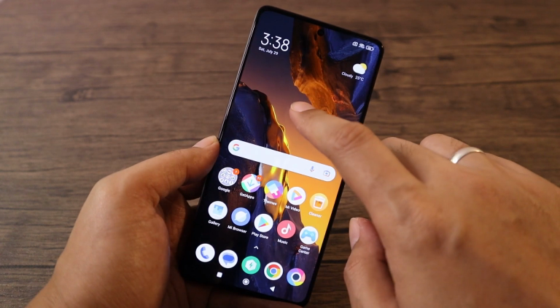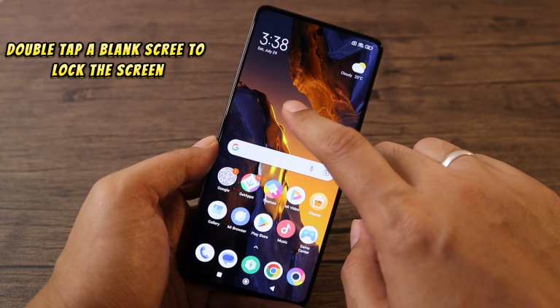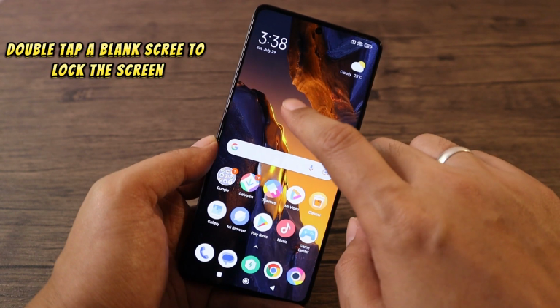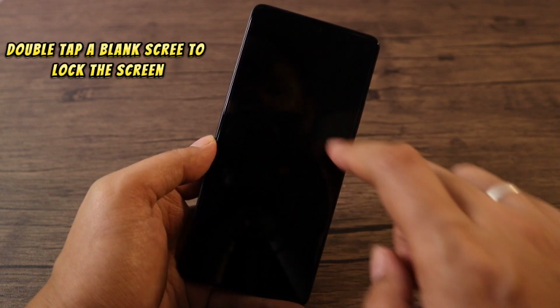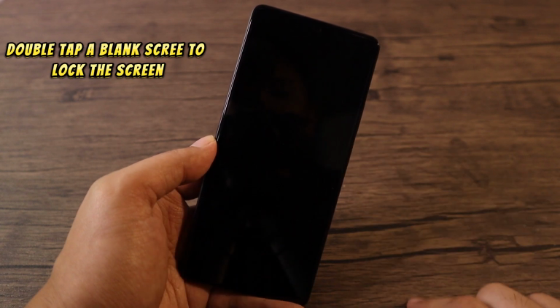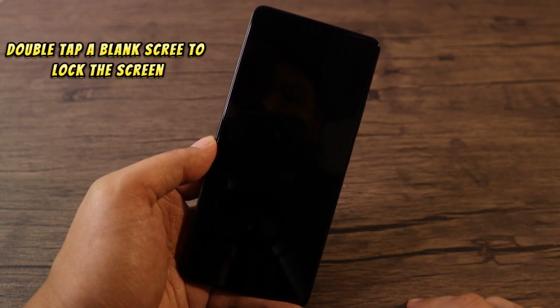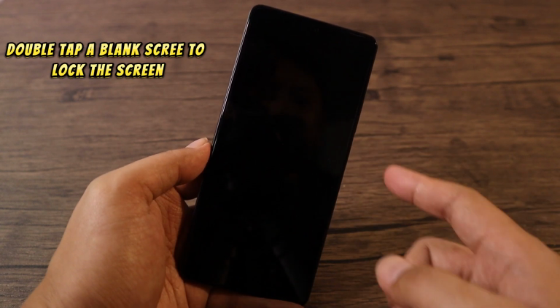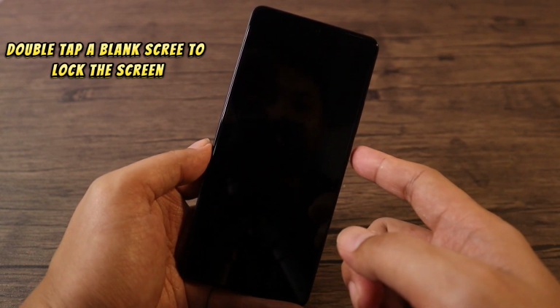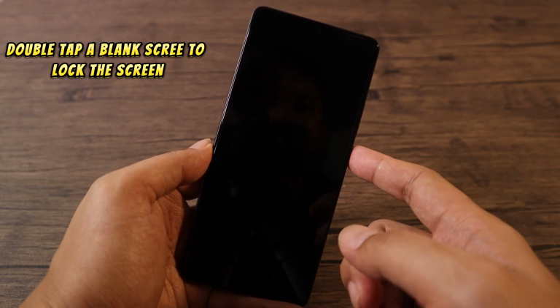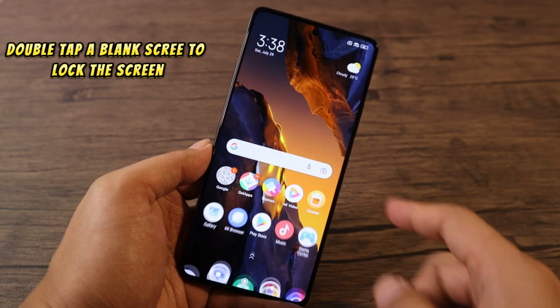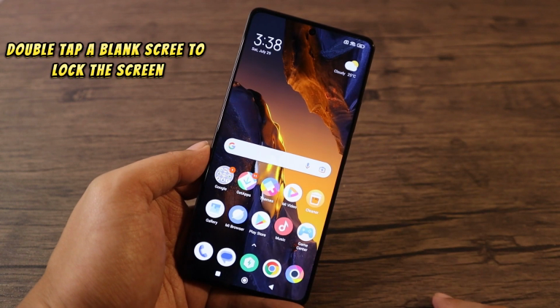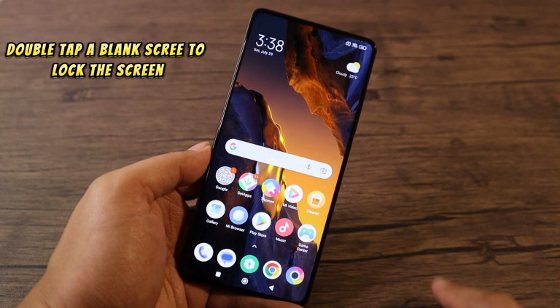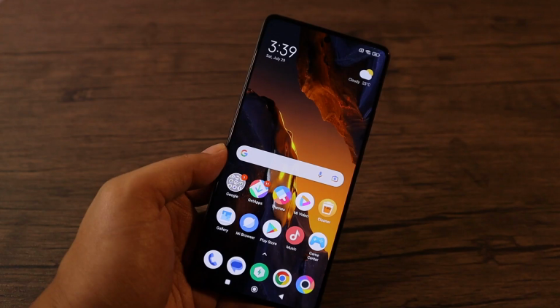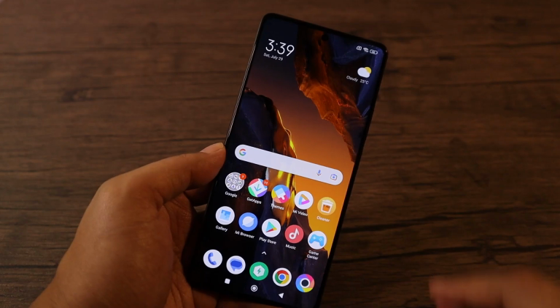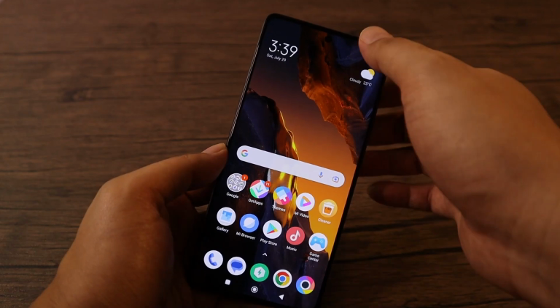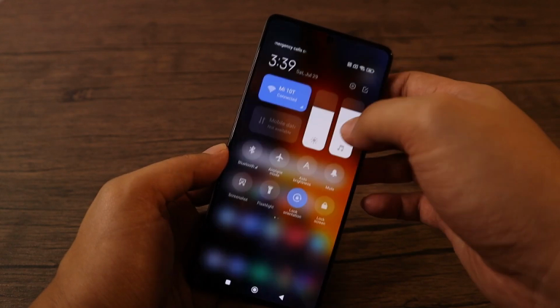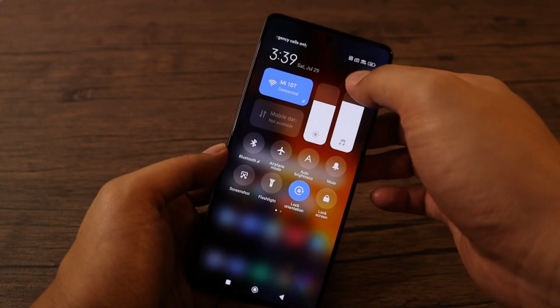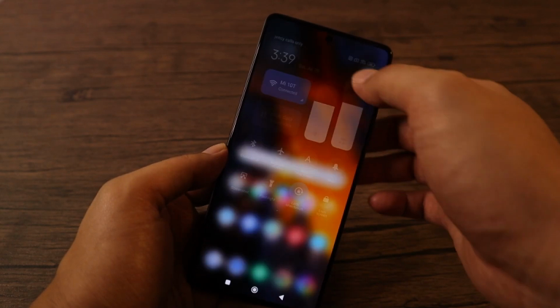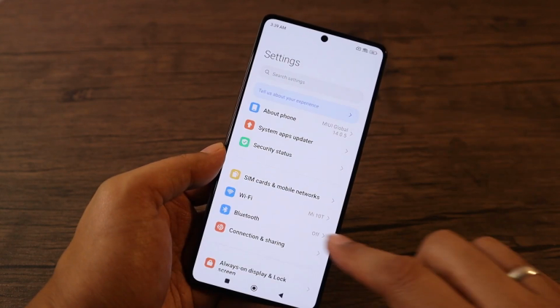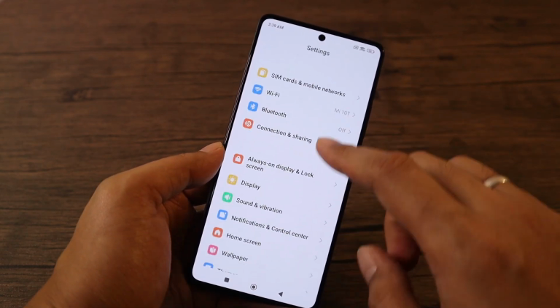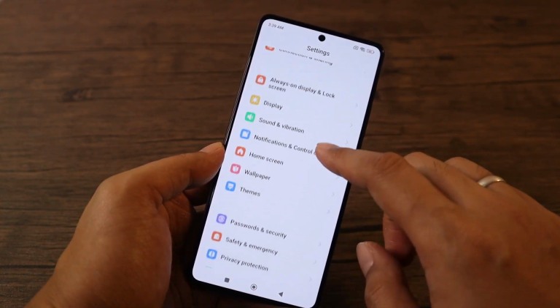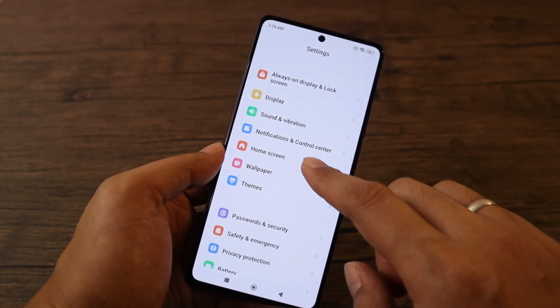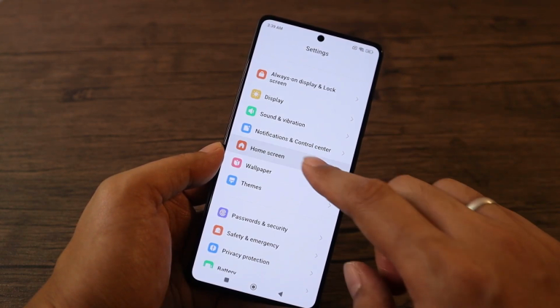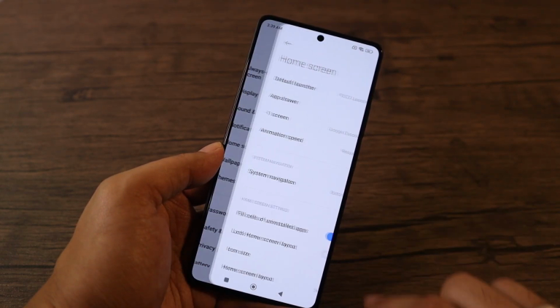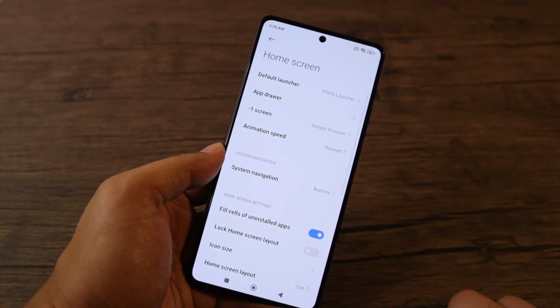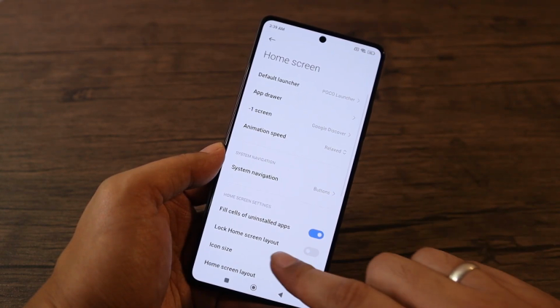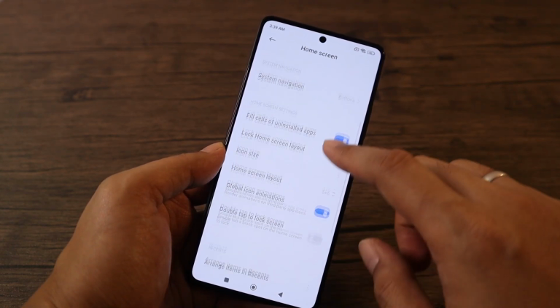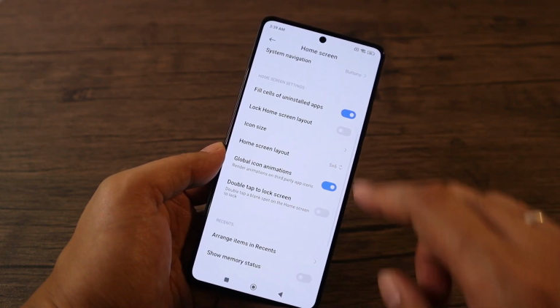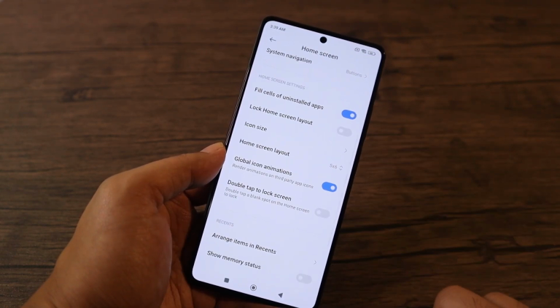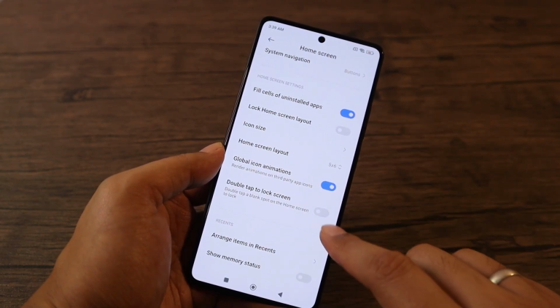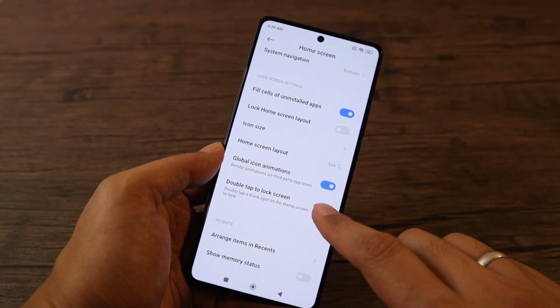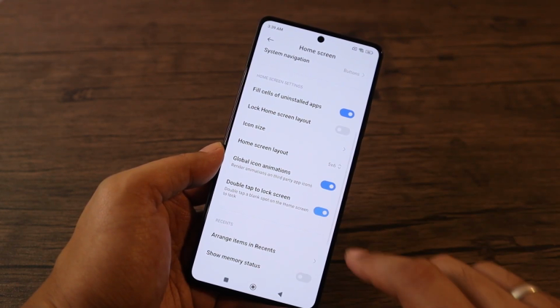Lastly, double tap a blank area of the home screen to lock the screen. To do this, go to Settings, then Home Screen, and enable double tap to lock the screen.